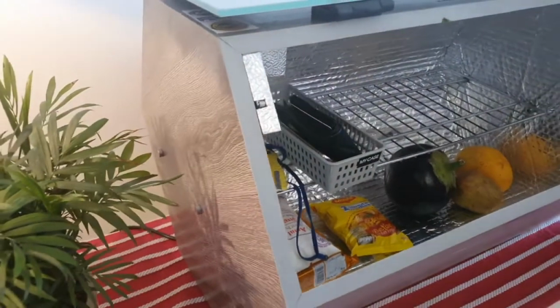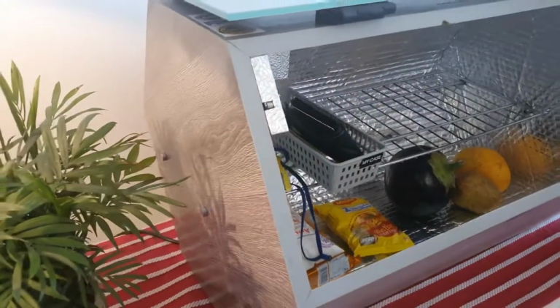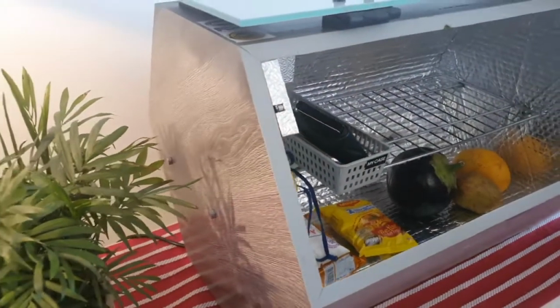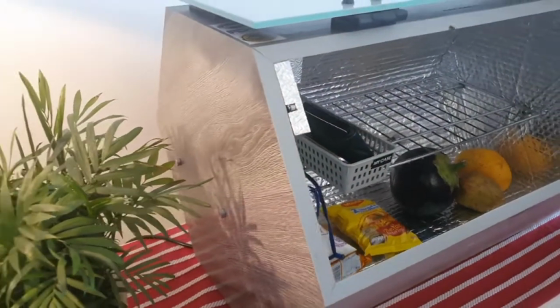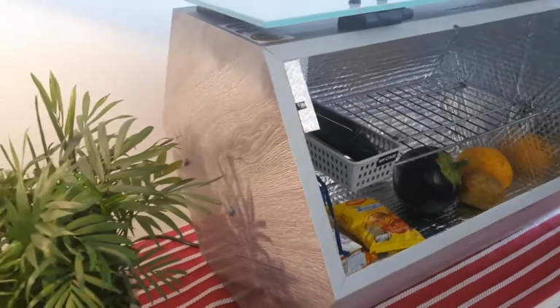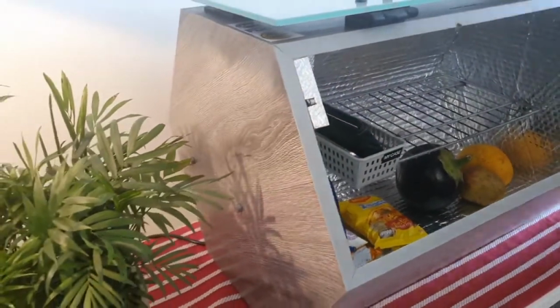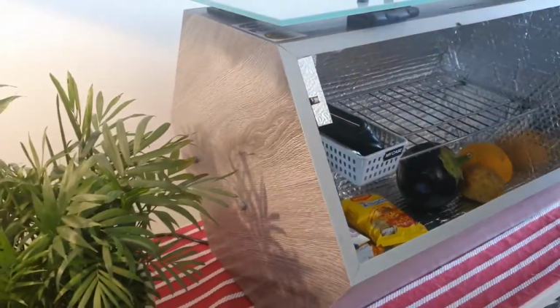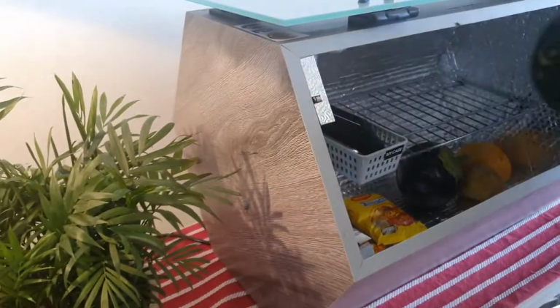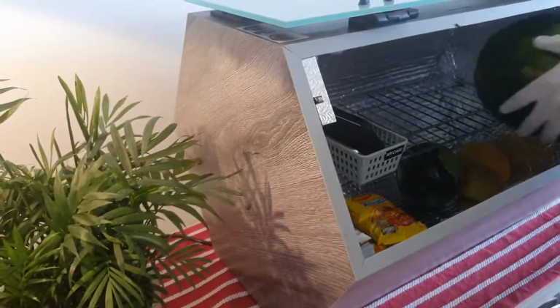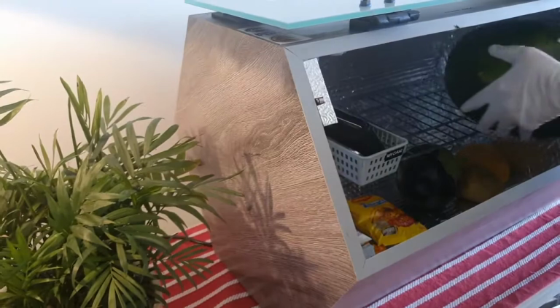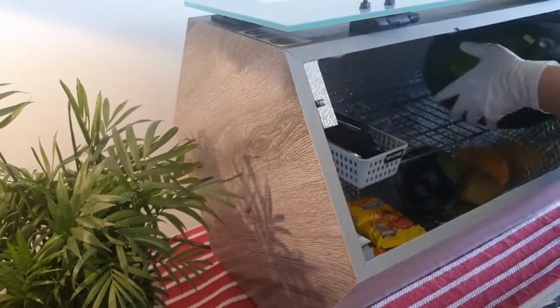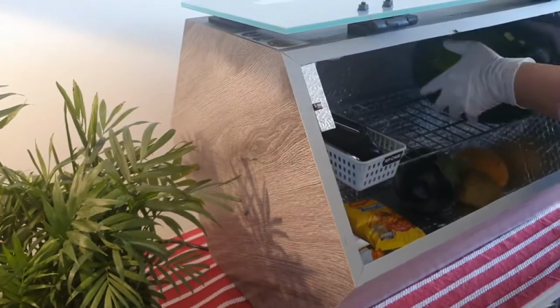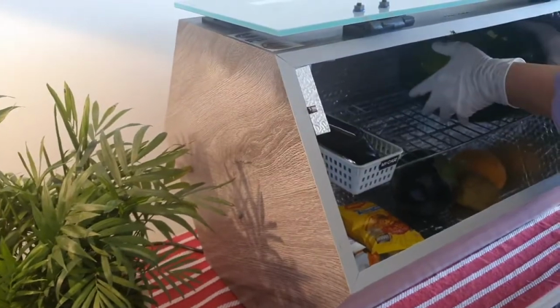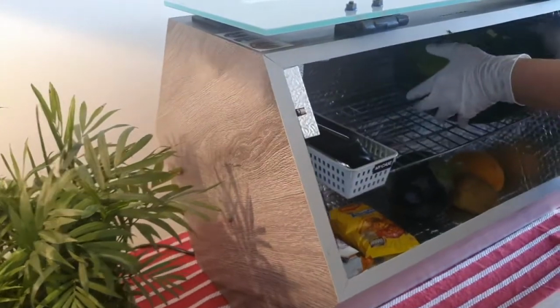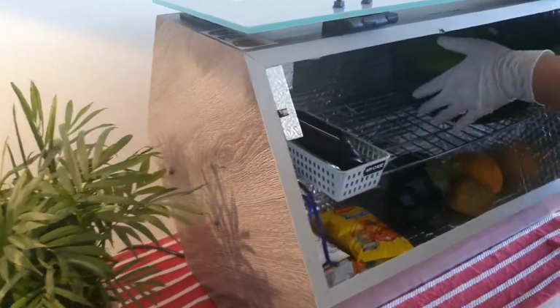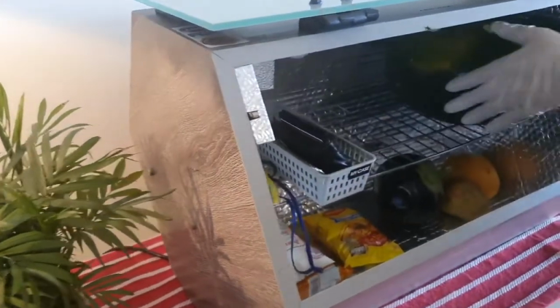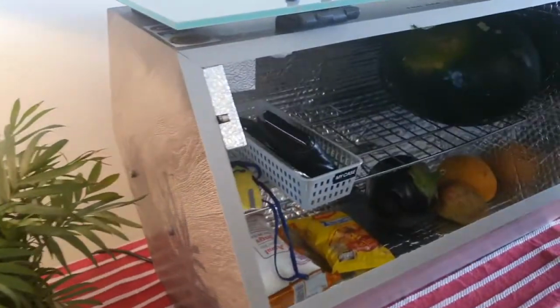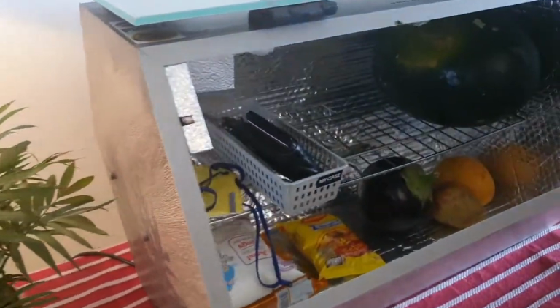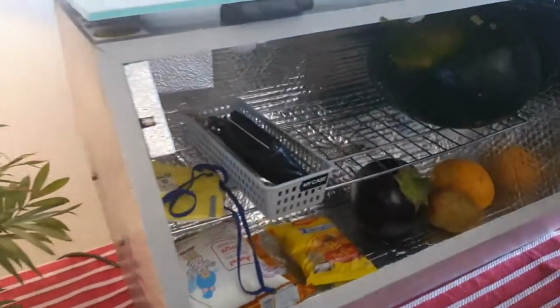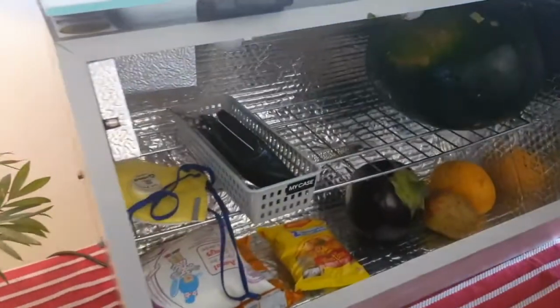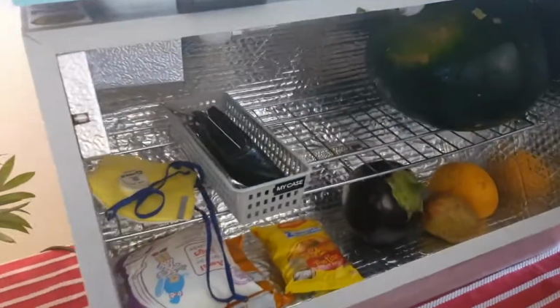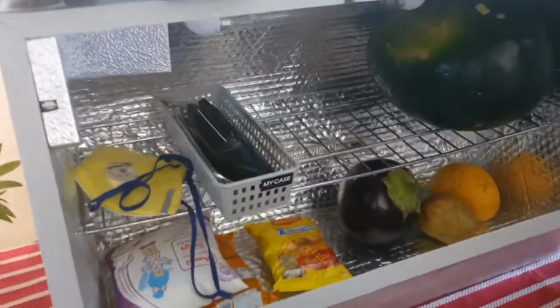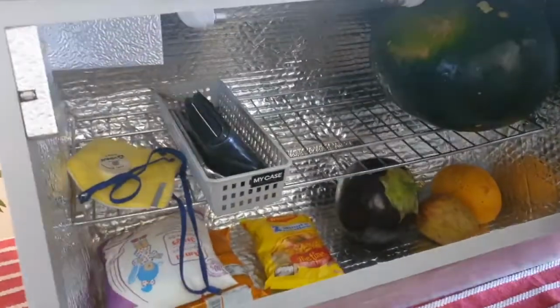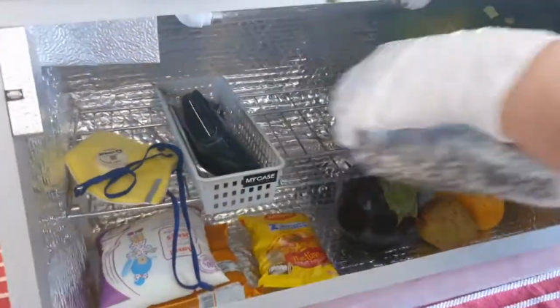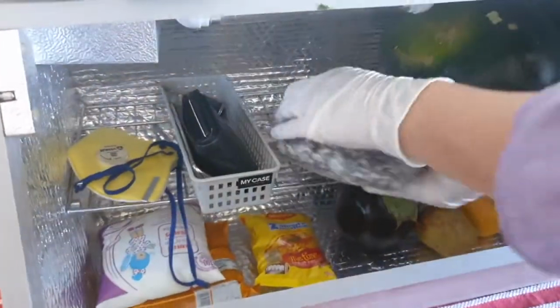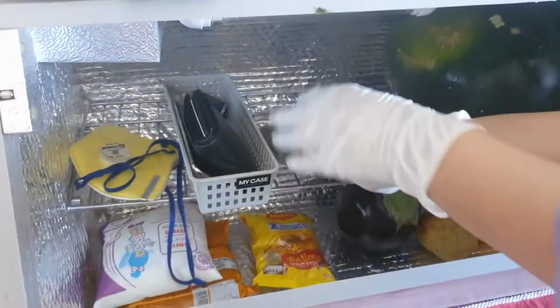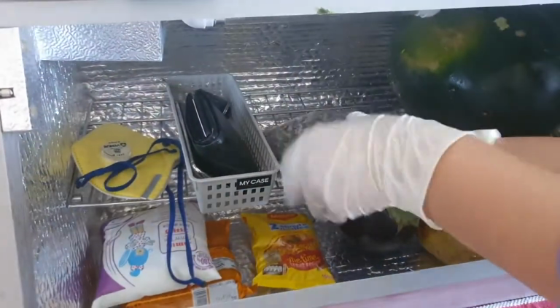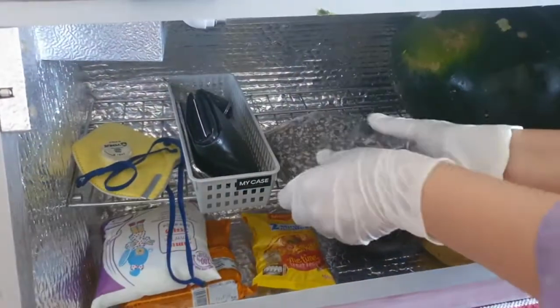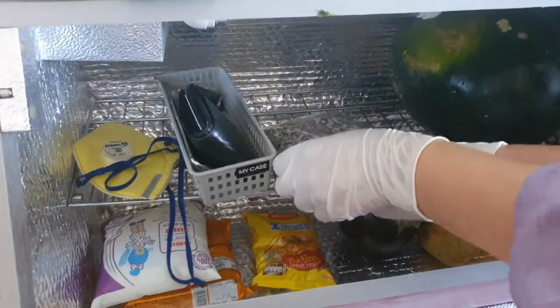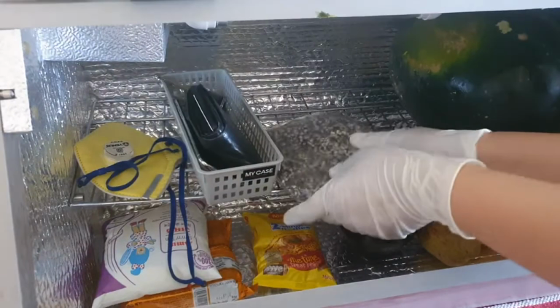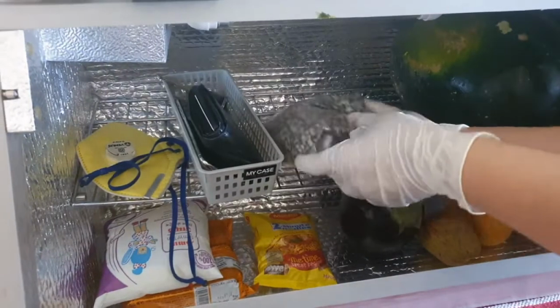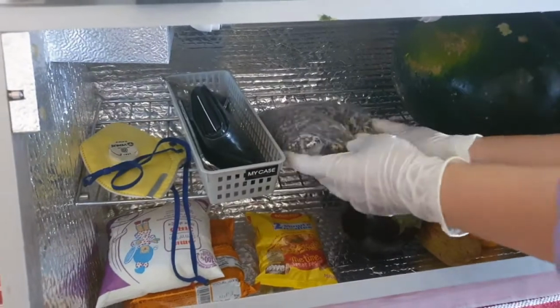In addition, the separation tray in the middle of the box enables you to store more things and utilize the volume to its fullest extent.